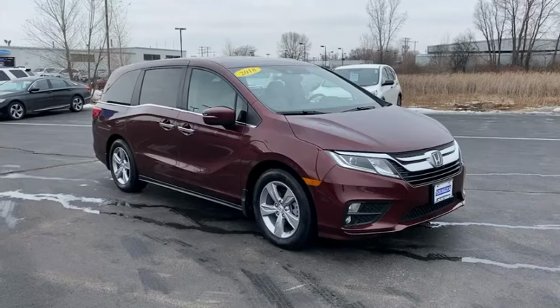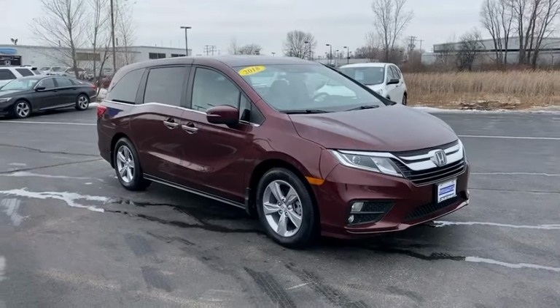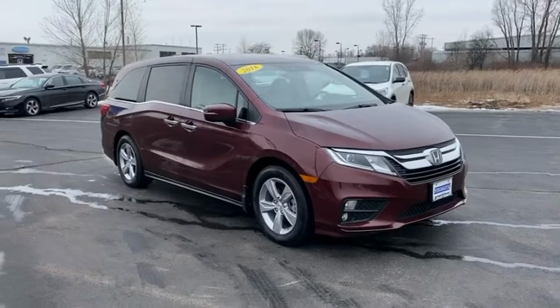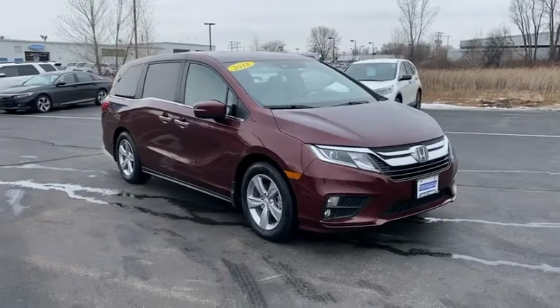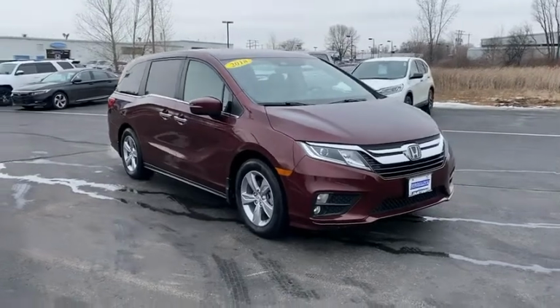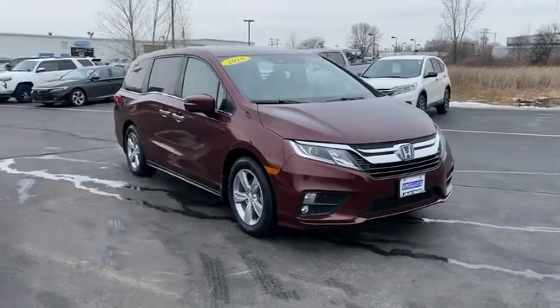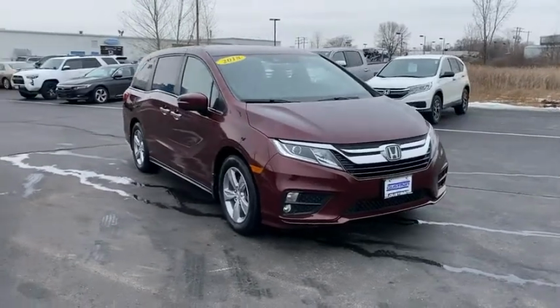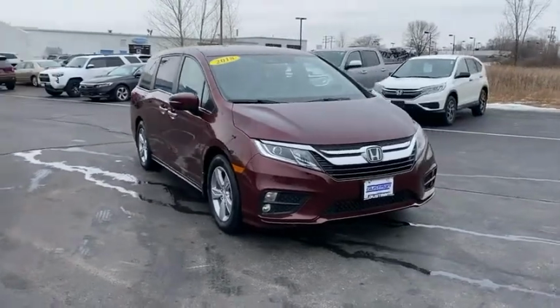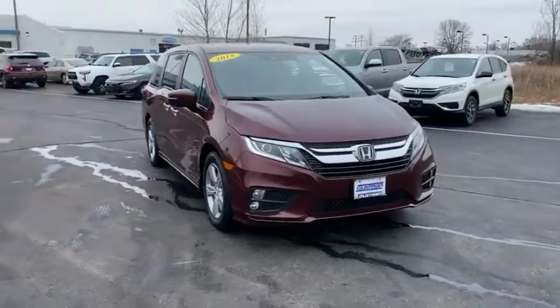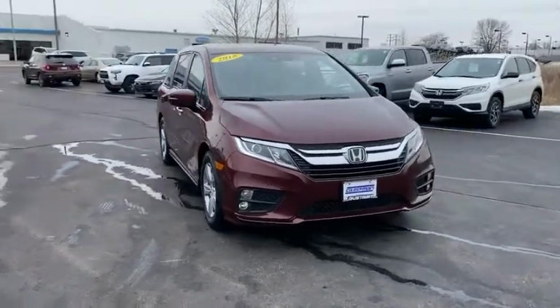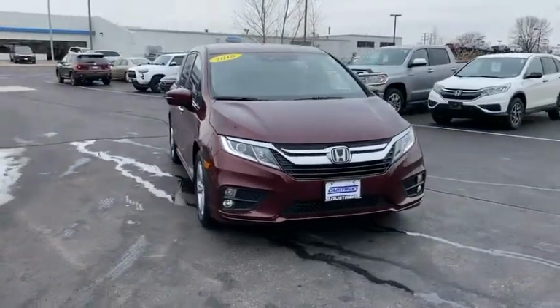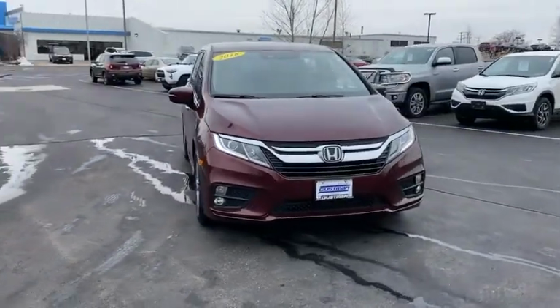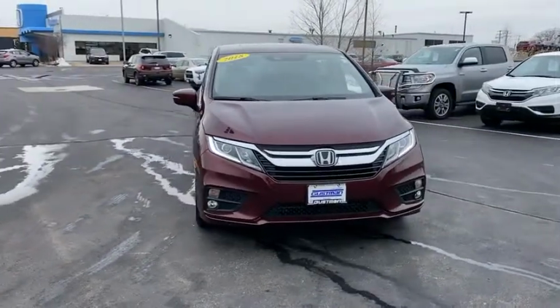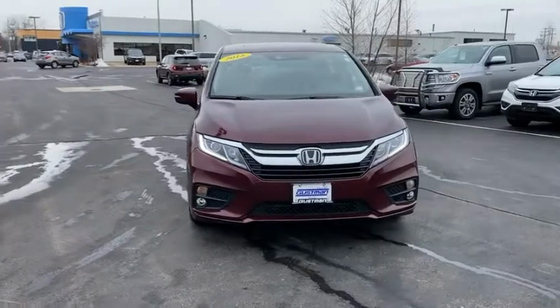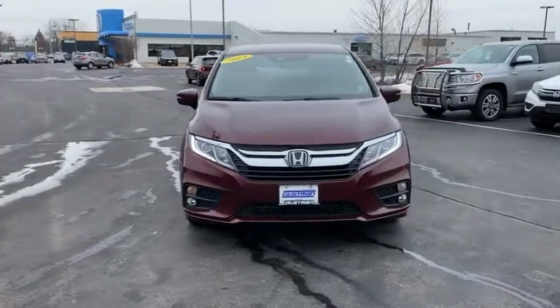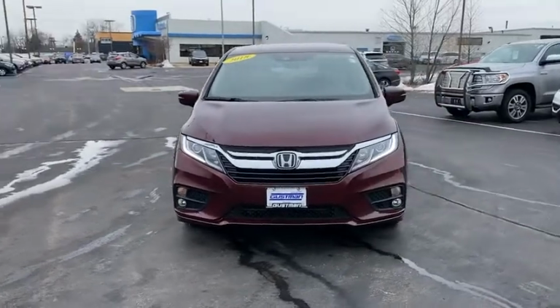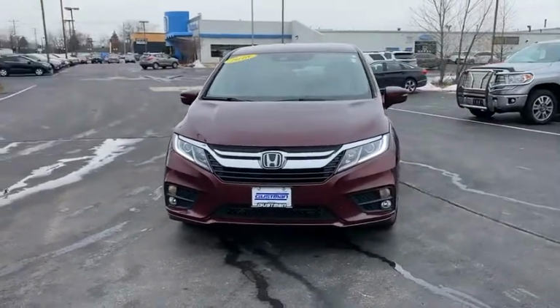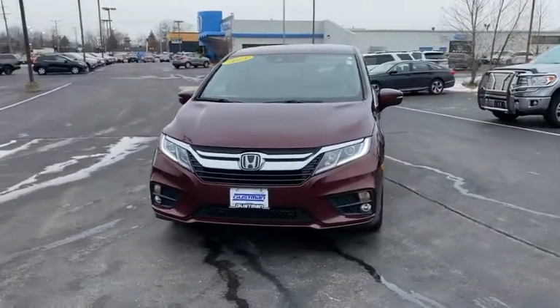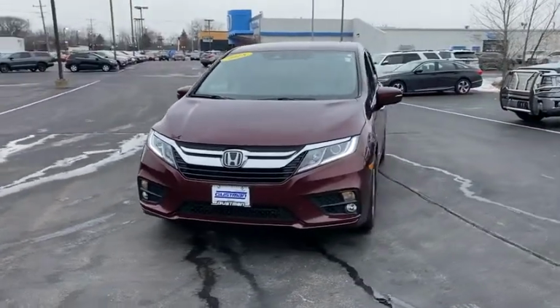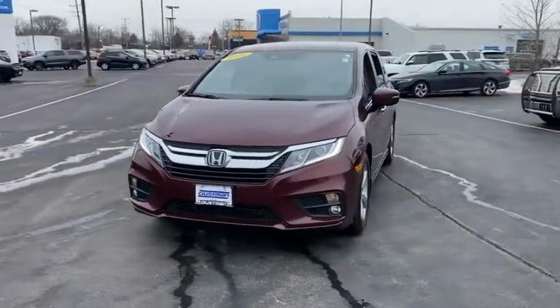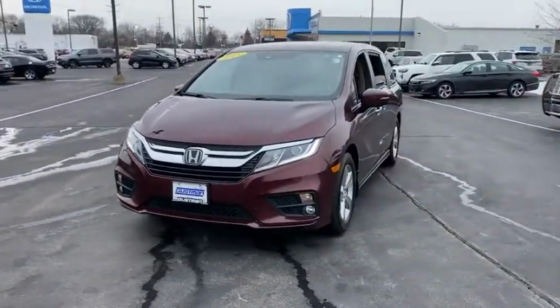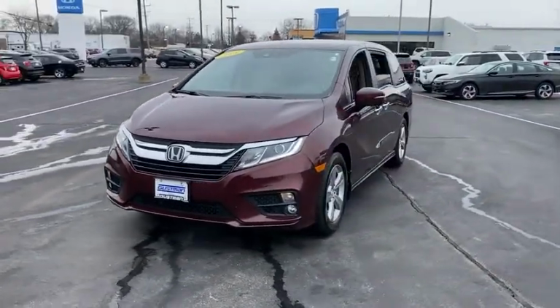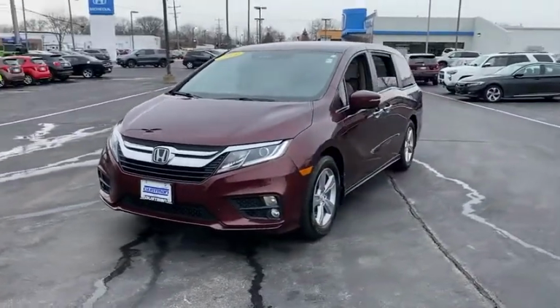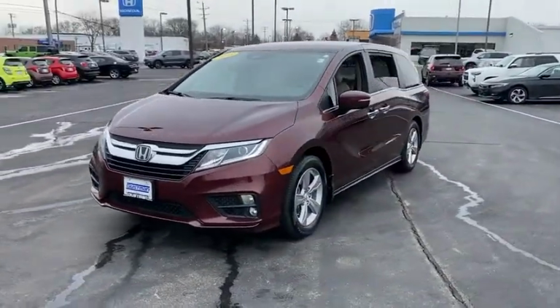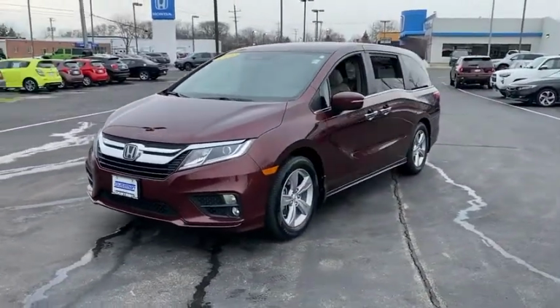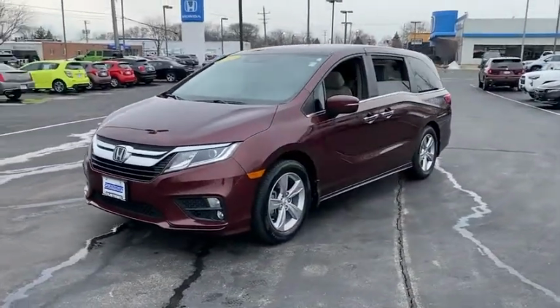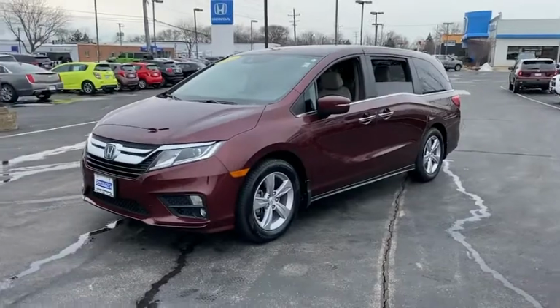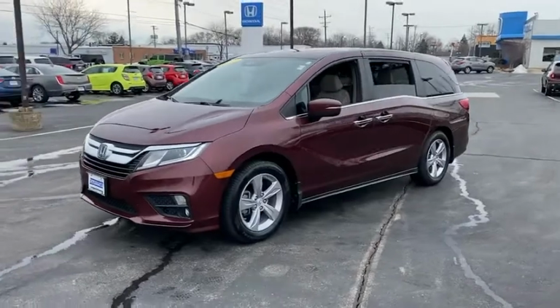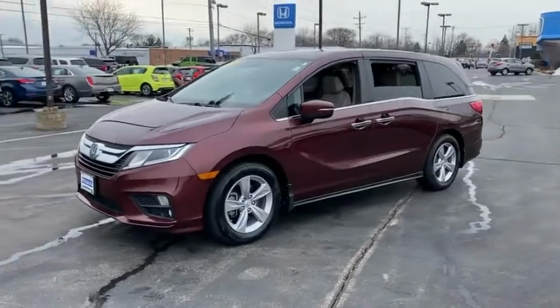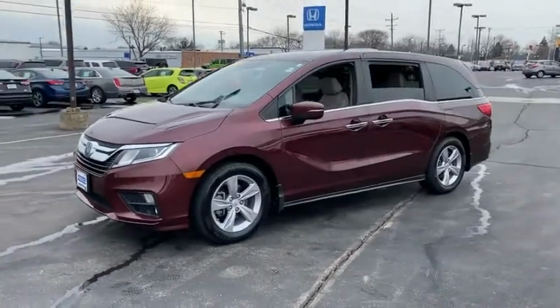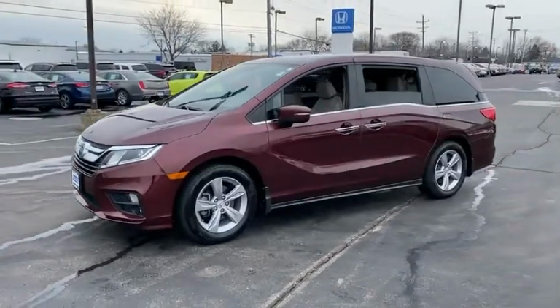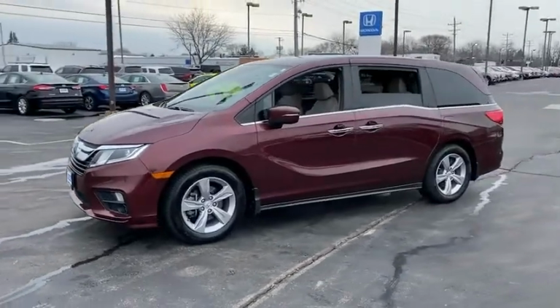Make a great choice today with the 2018 Honda Odyssey. The Honda Odyssey is a showcase of distinguished style, captivating technology, and advanced safety features. A must for all families.